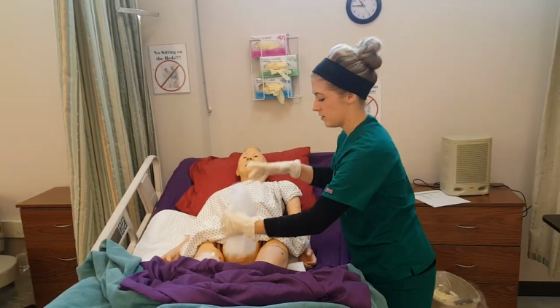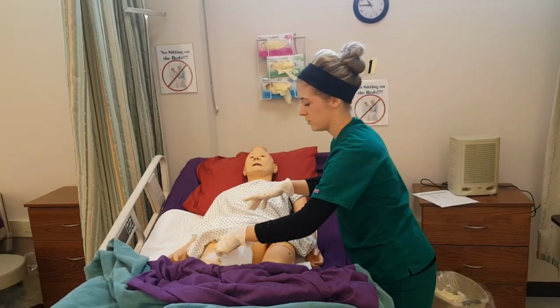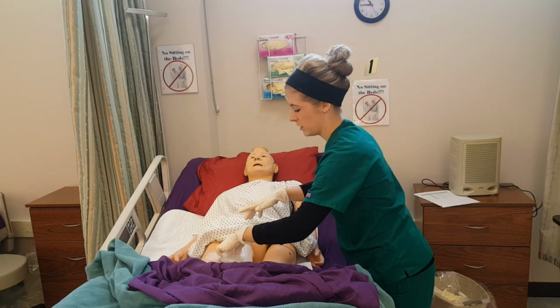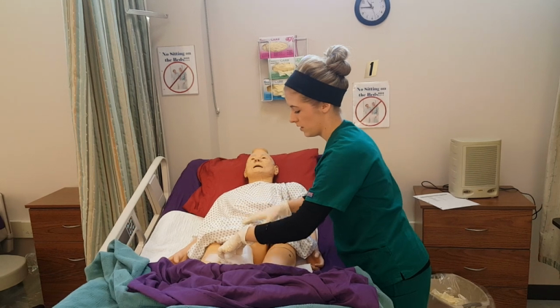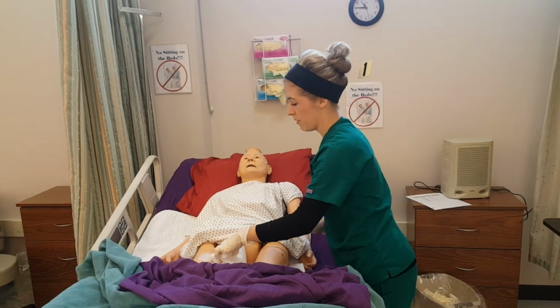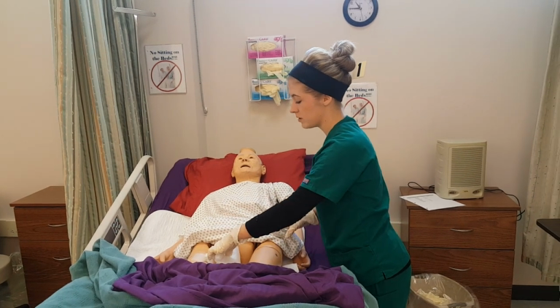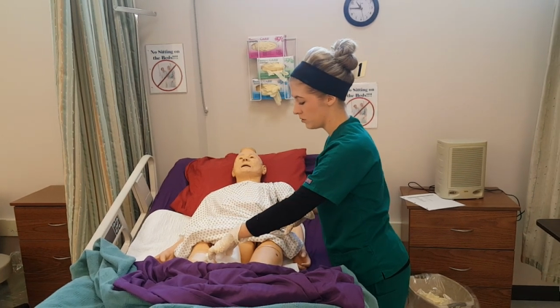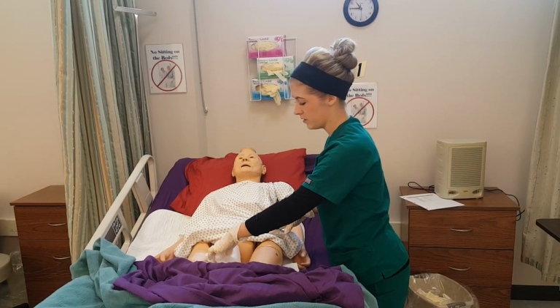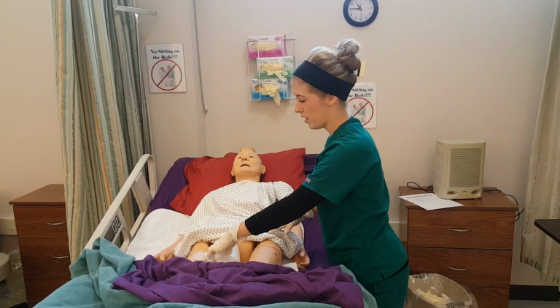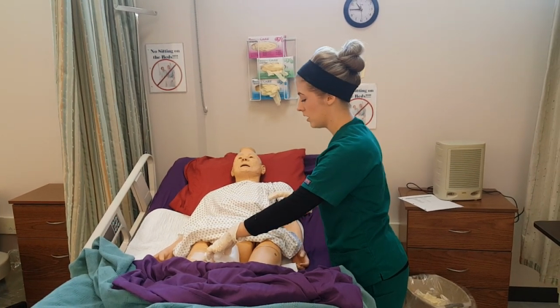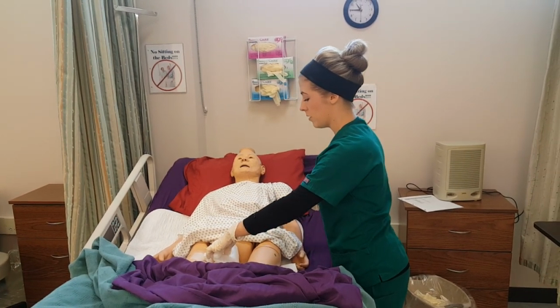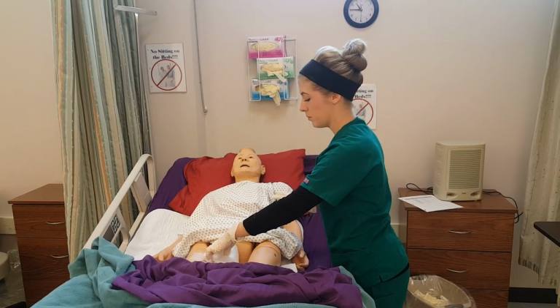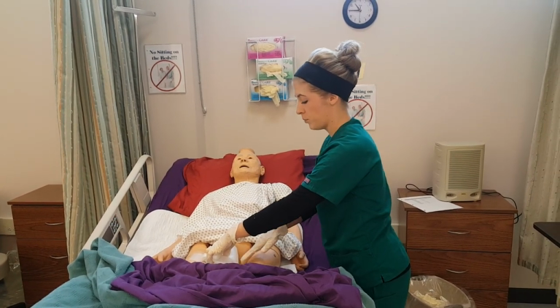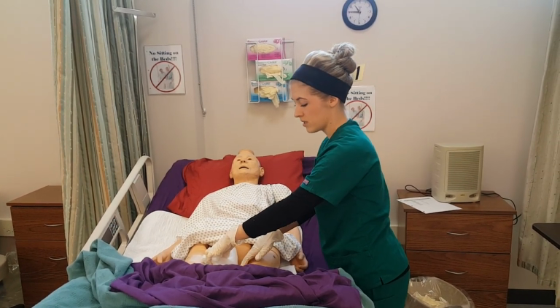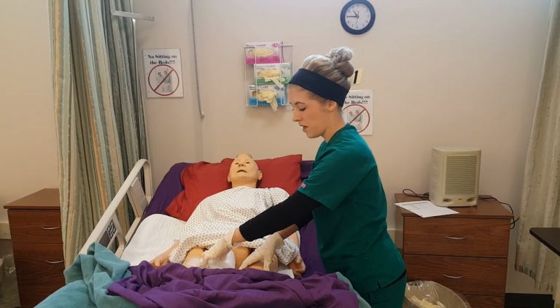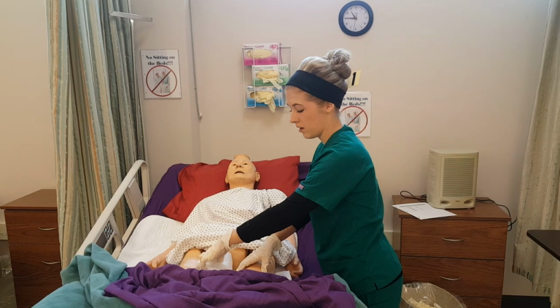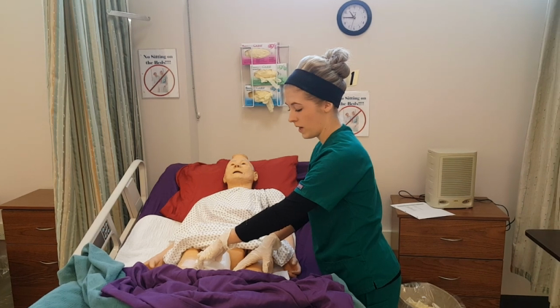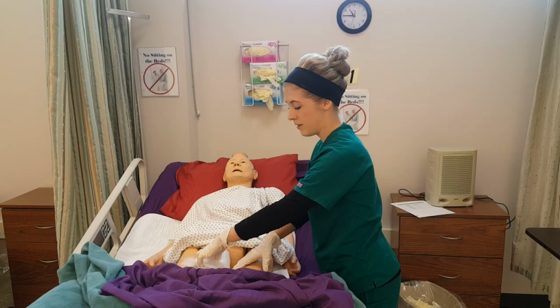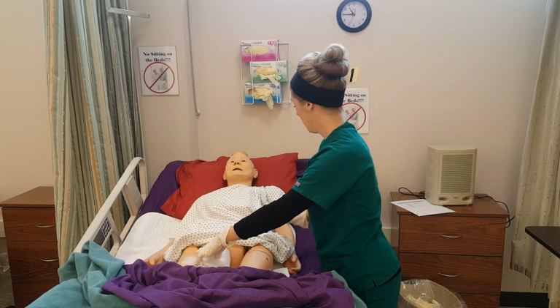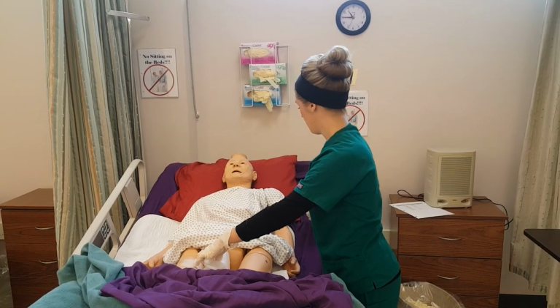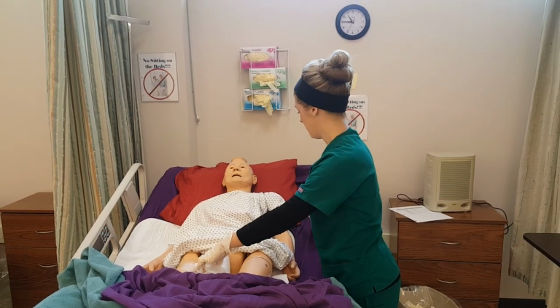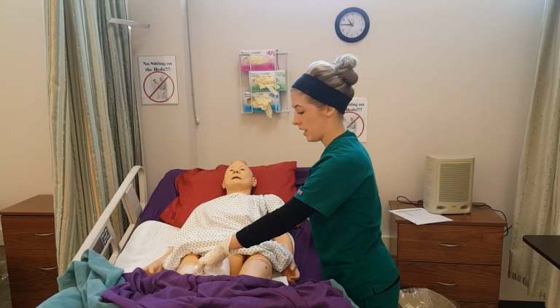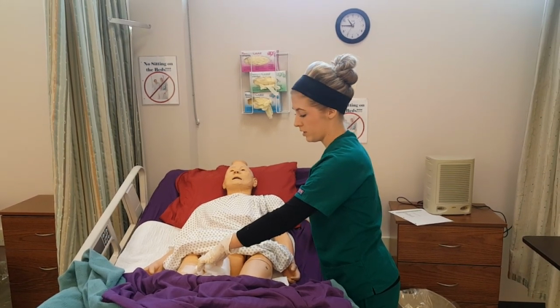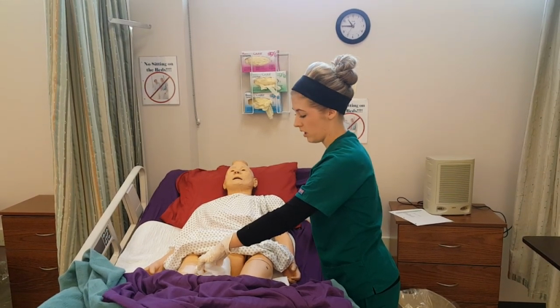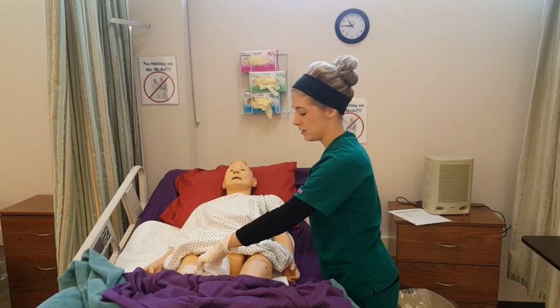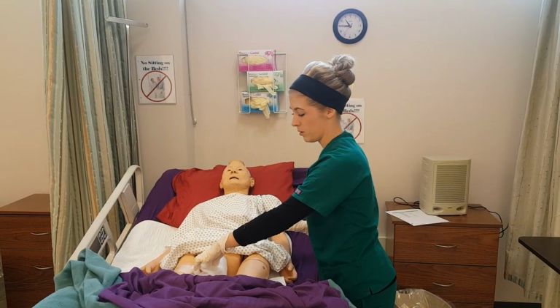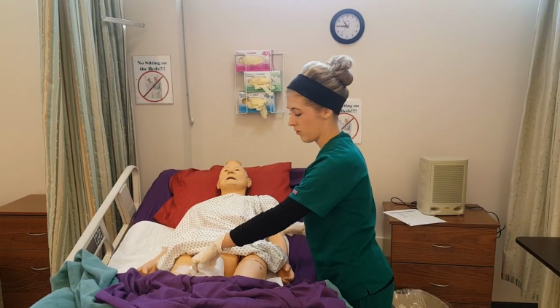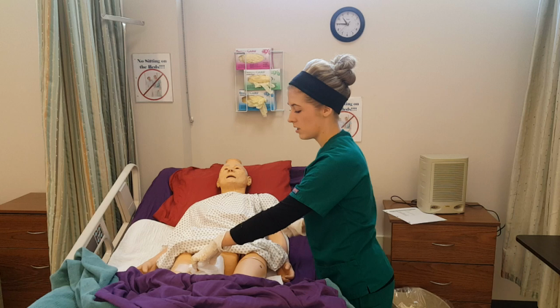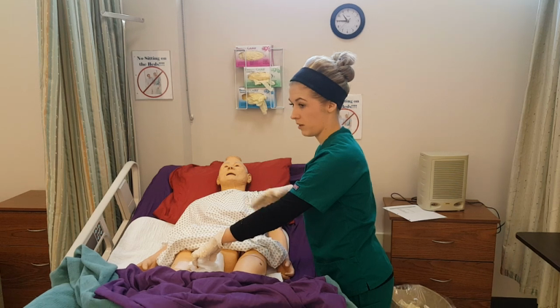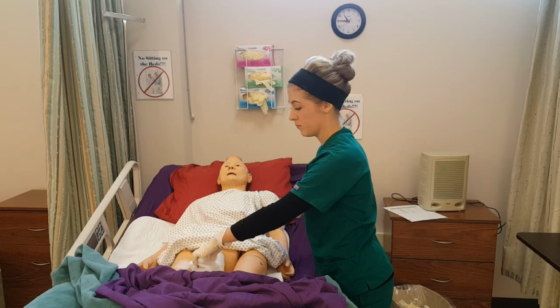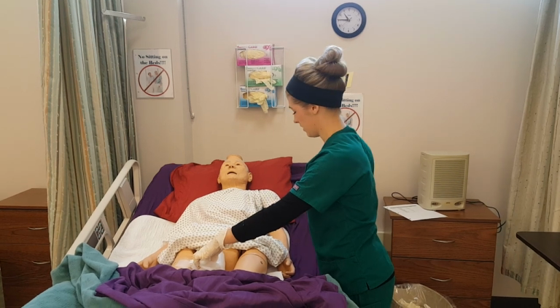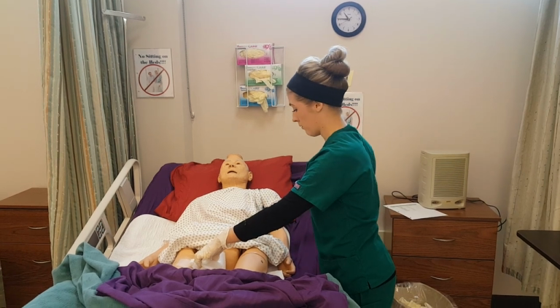Placing this in between the patient's legs. If my patient was able to do this on his own, I would prop this up with a washcloth and make sure that he can reach his call light to let me know when he's finished, and I would leave the room raising the side rail.